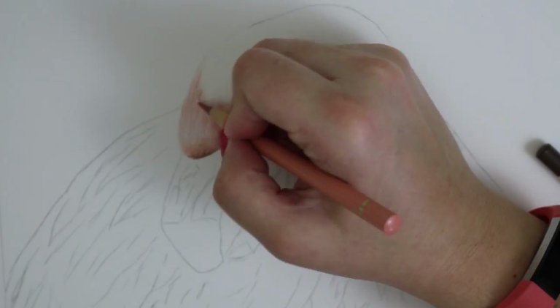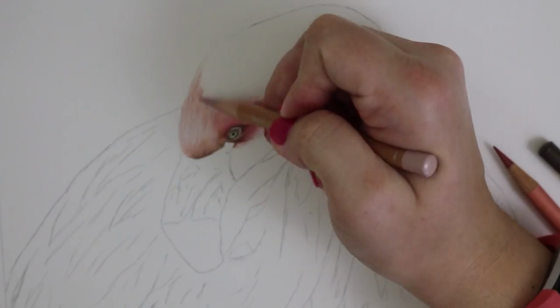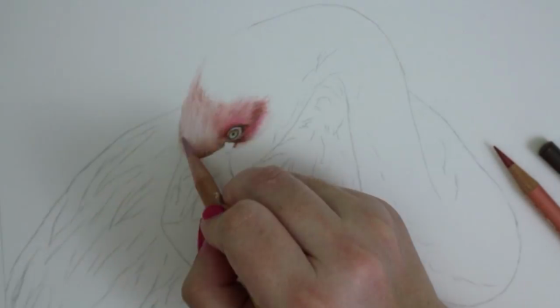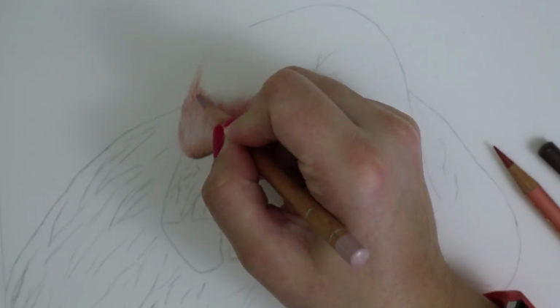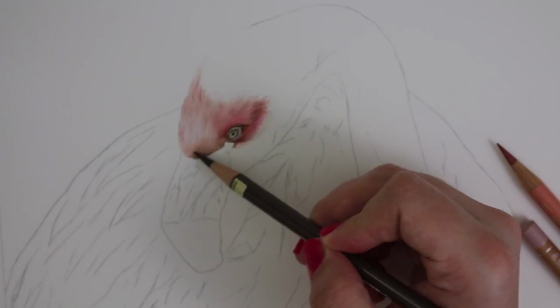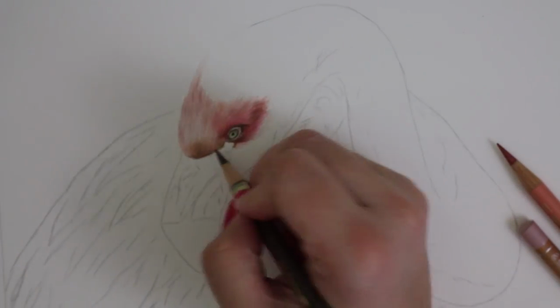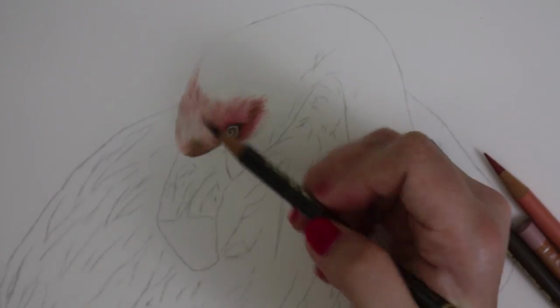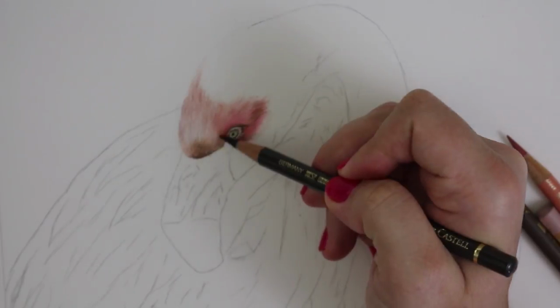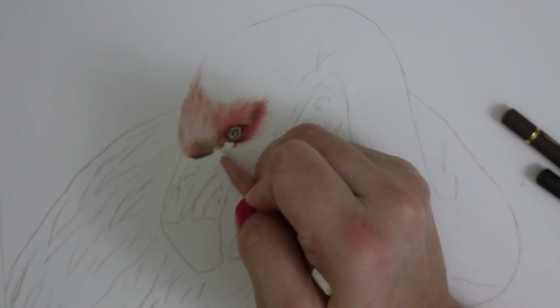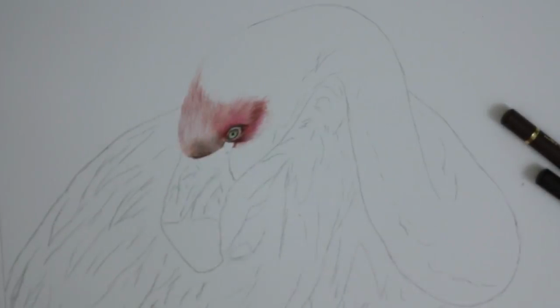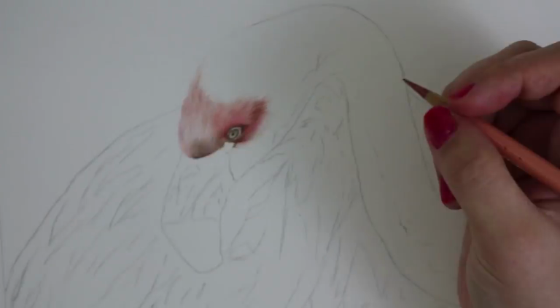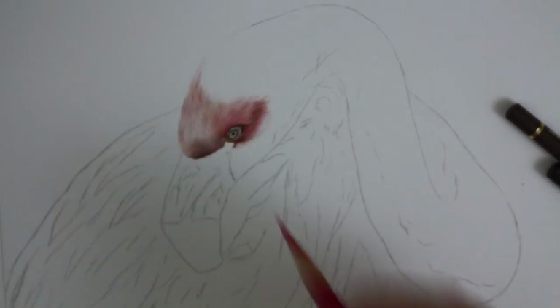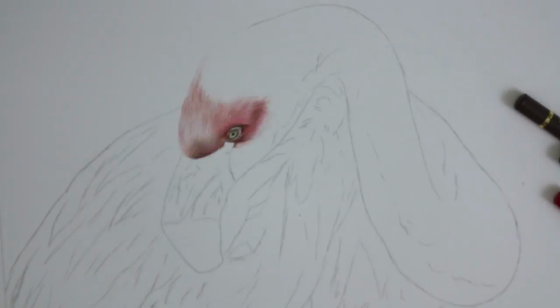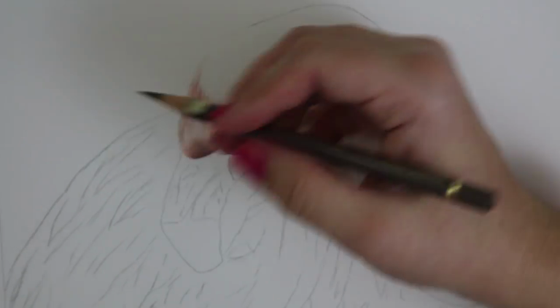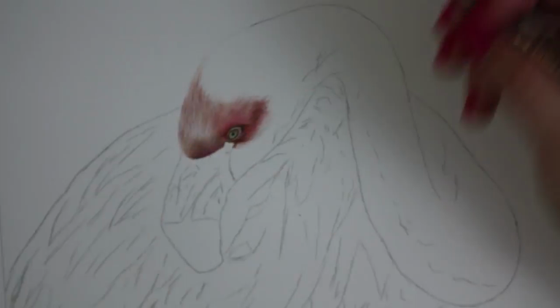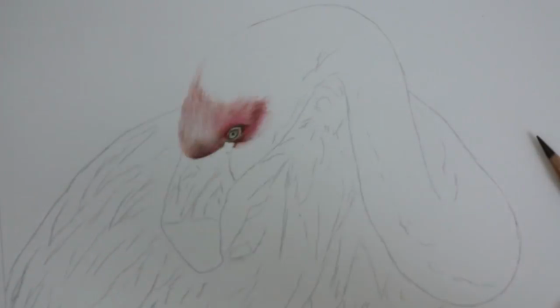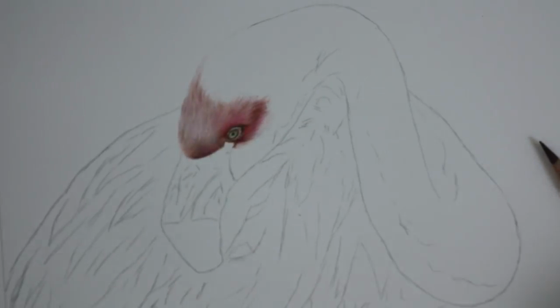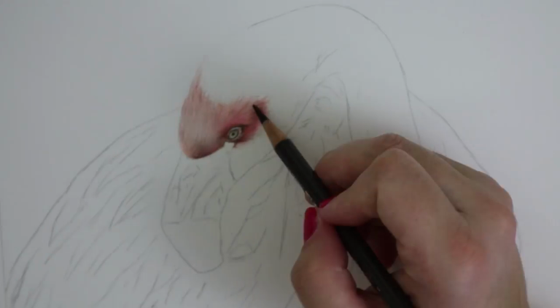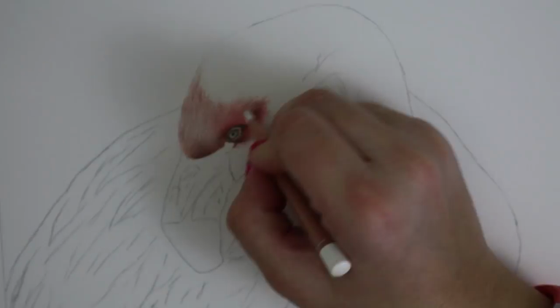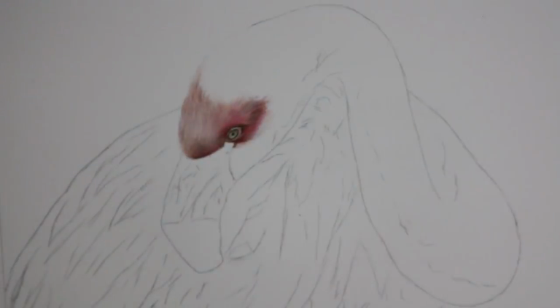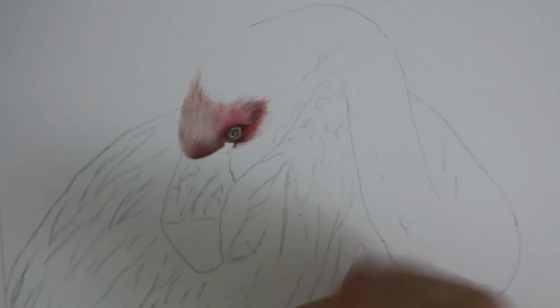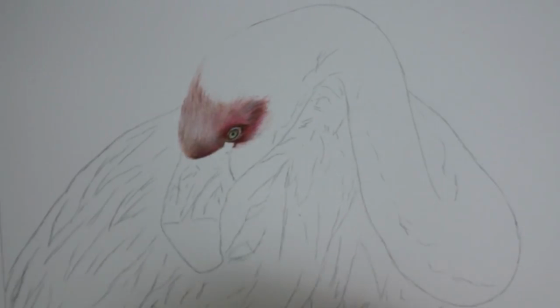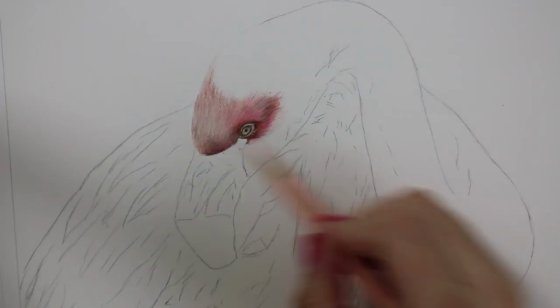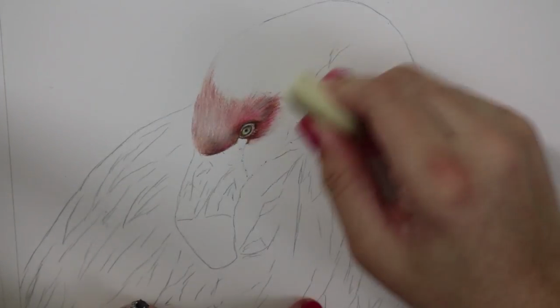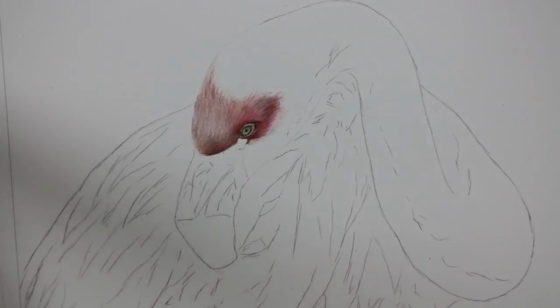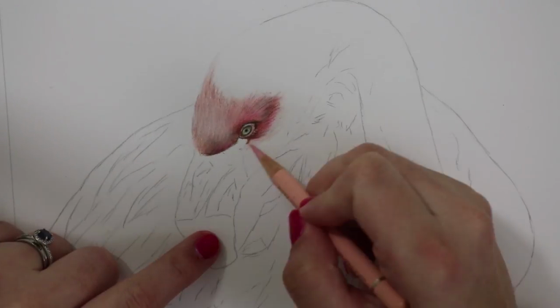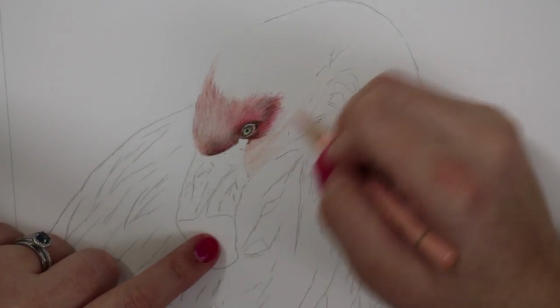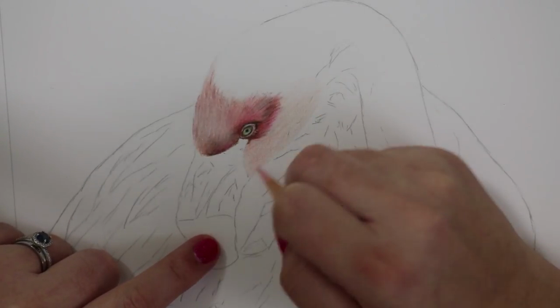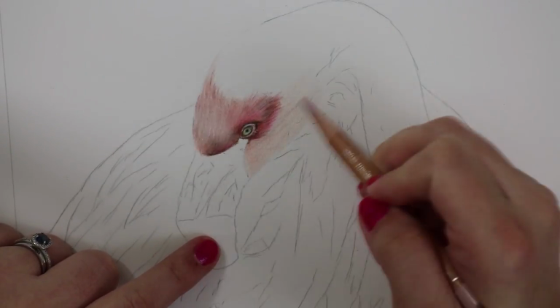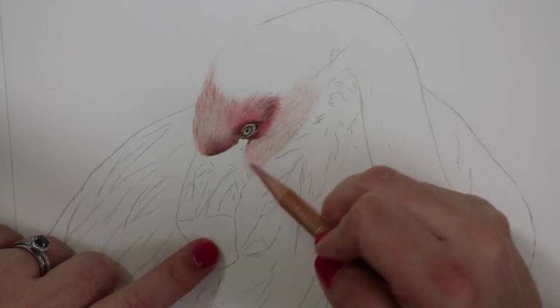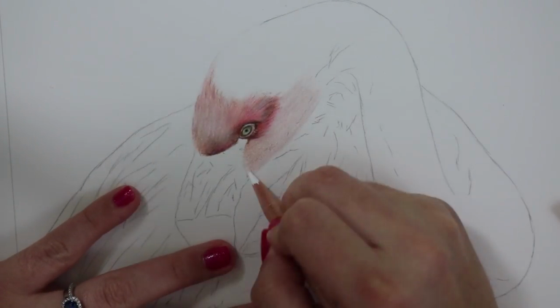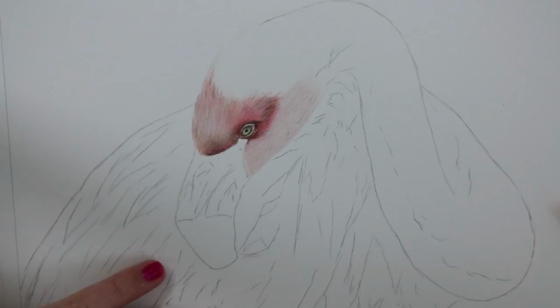So the first thing that I did was start on the eyes. The eye on this flamingo was a really pale green and it was surrounded by some really dark feathers. I just added in that eye and then started to add the feathers around.